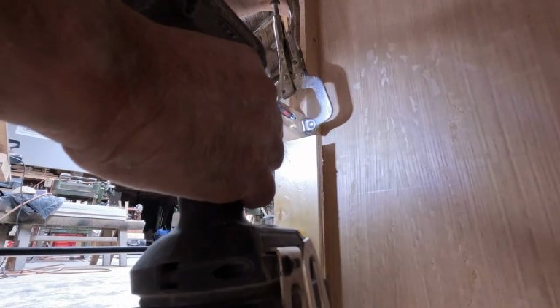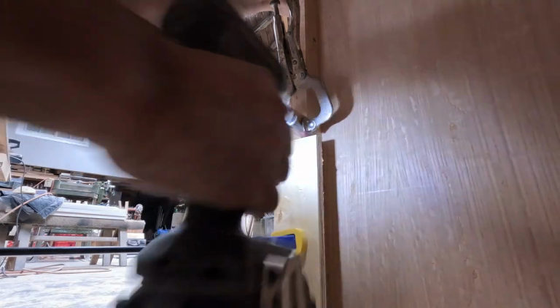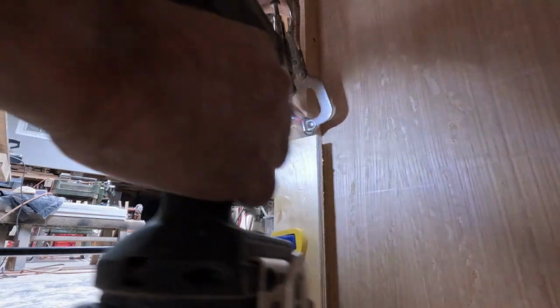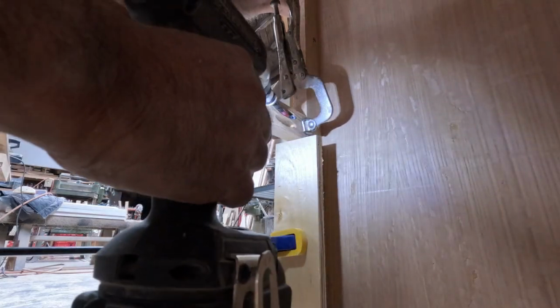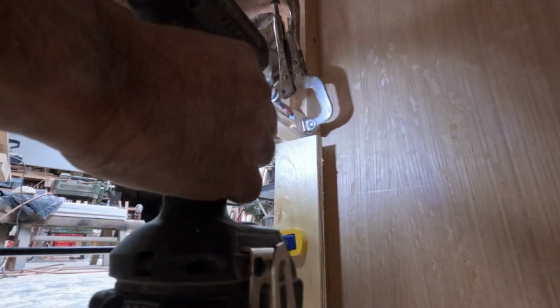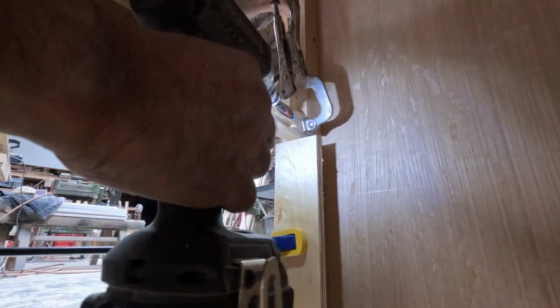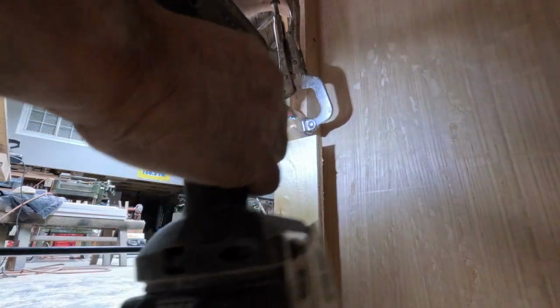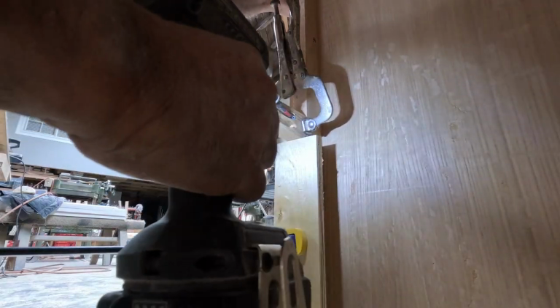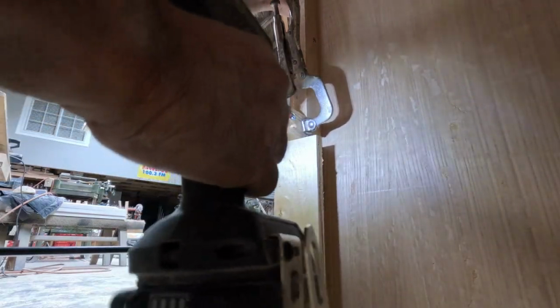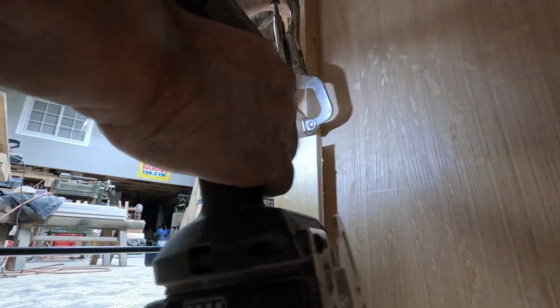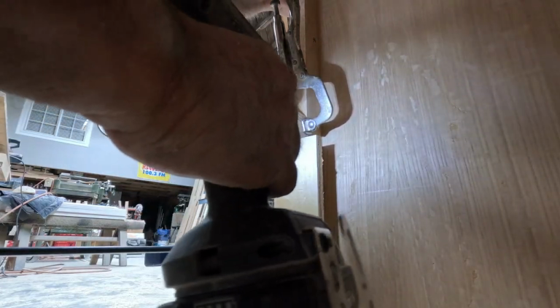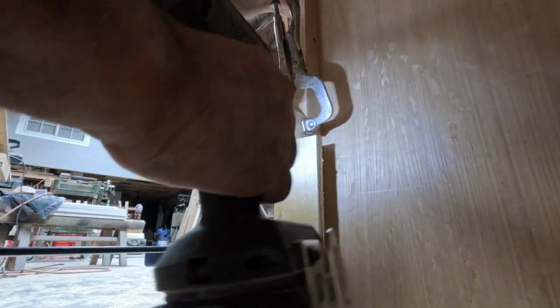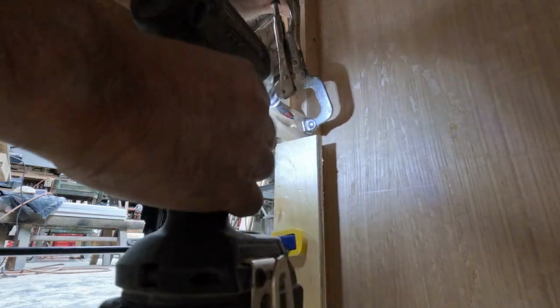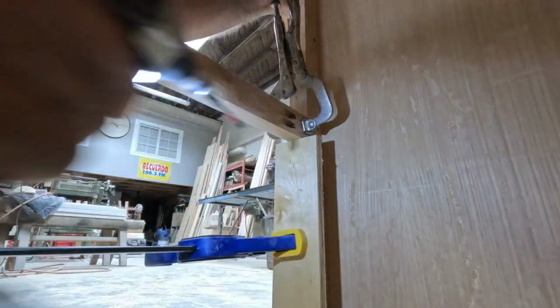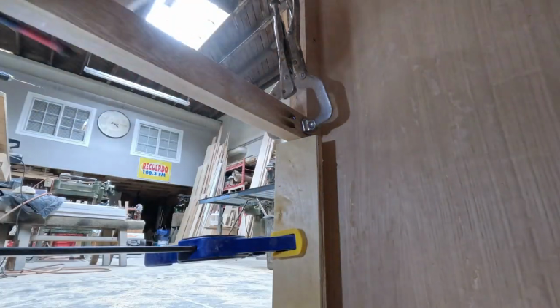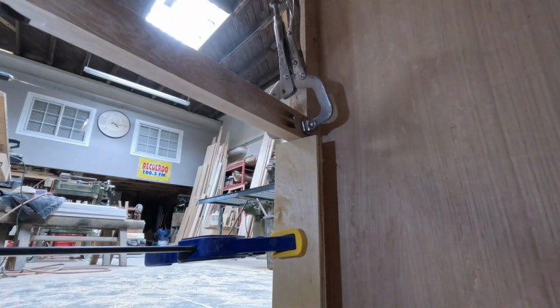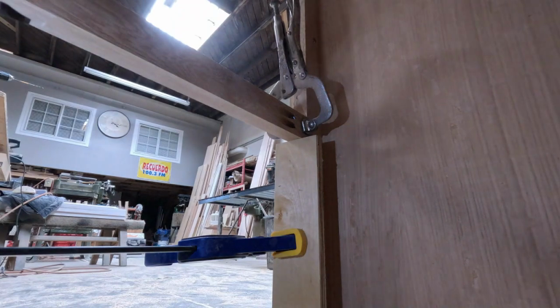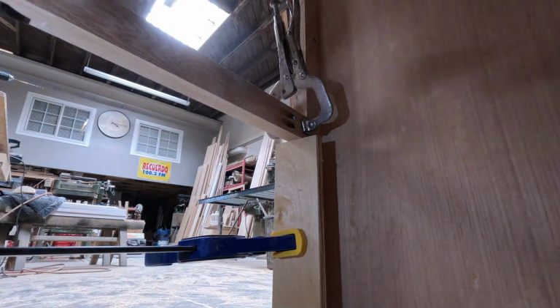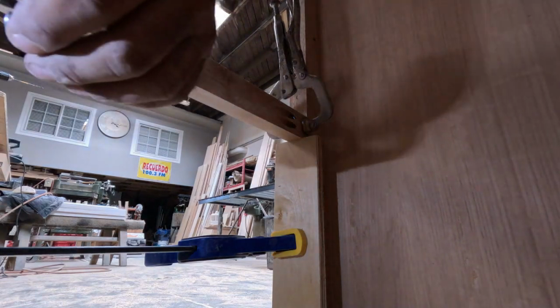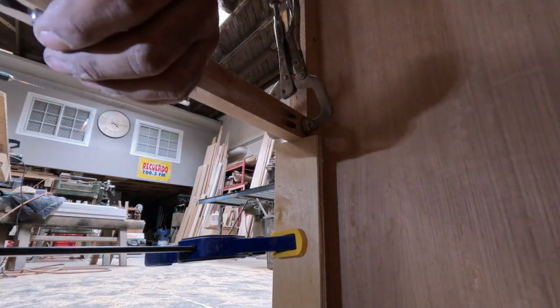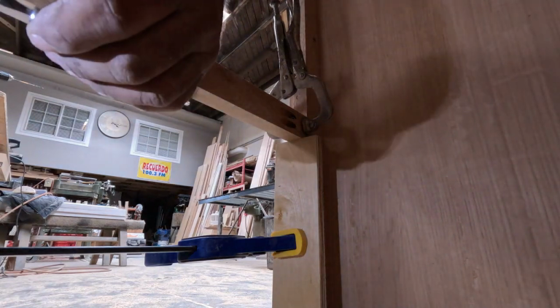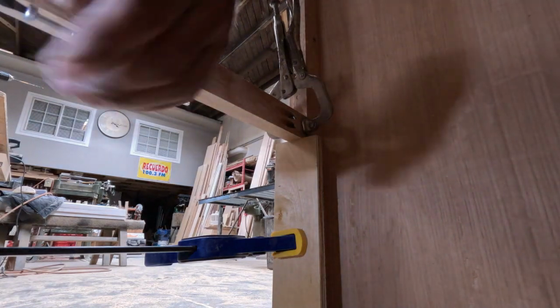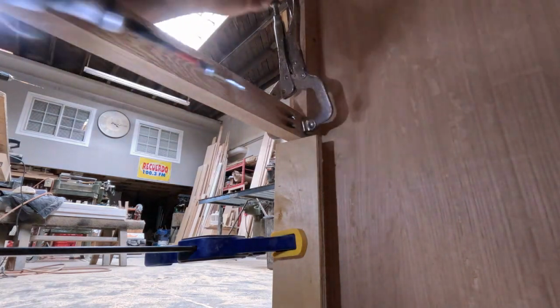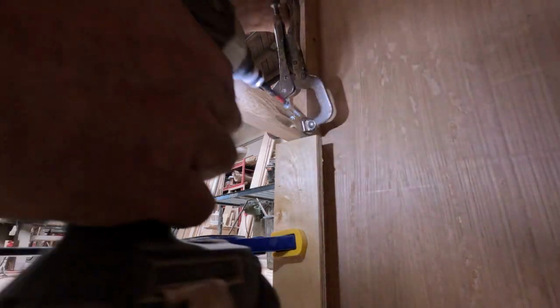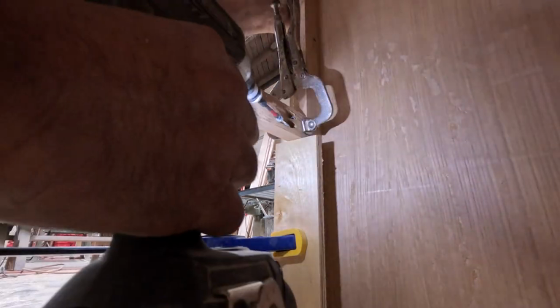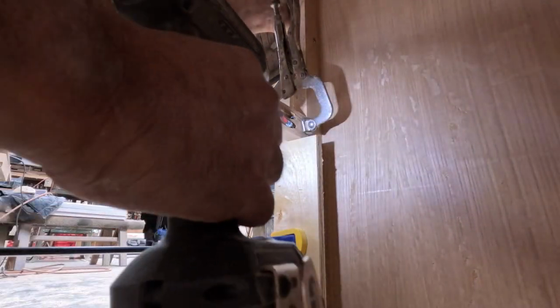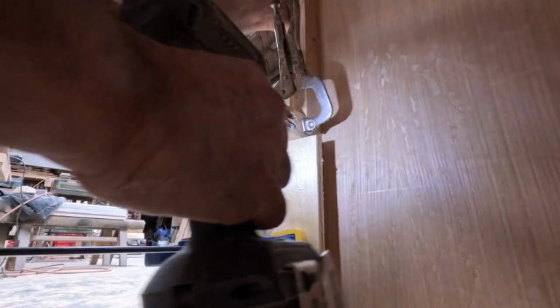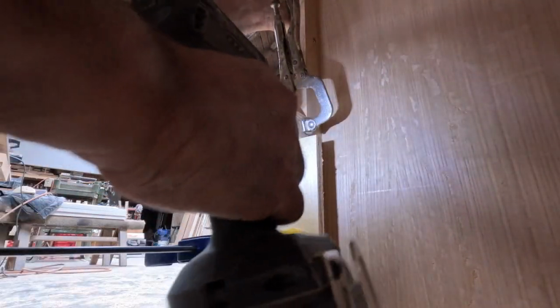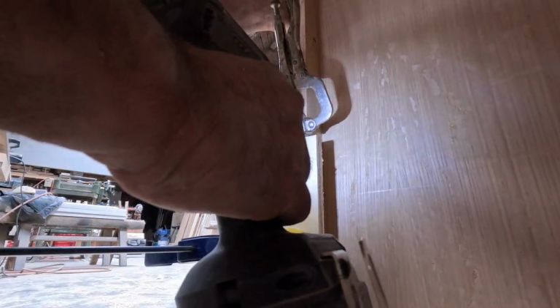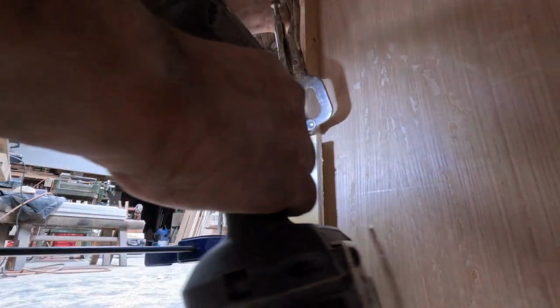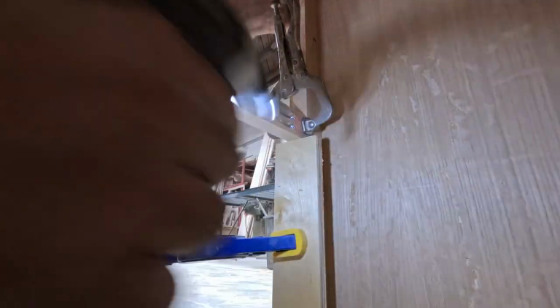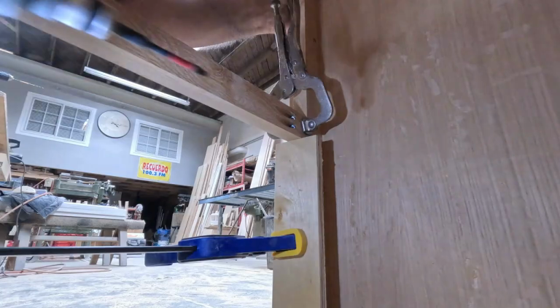I'm showing you one of the dividers, but I'll be putting three more since it's going to be four drawers — I need four spaces.